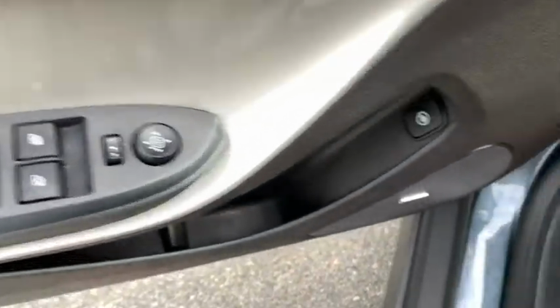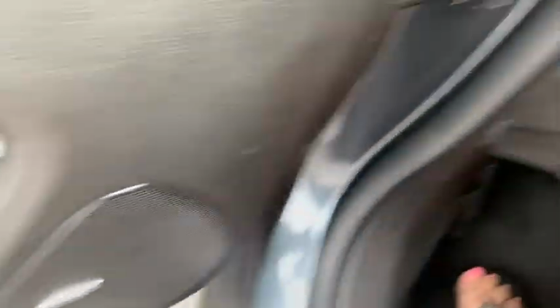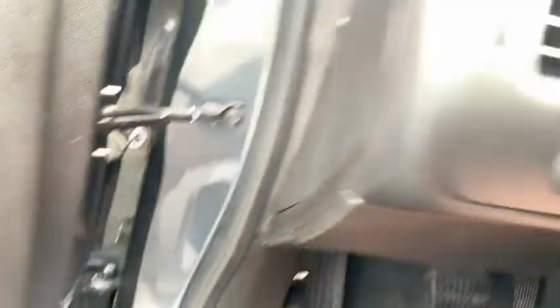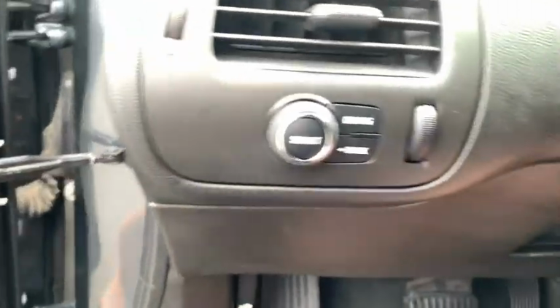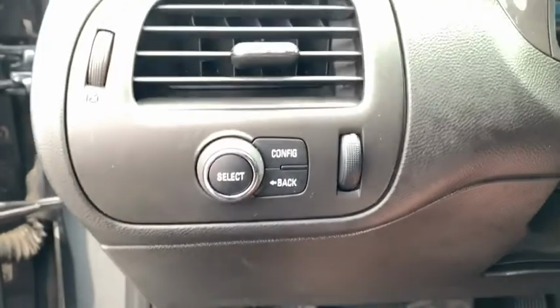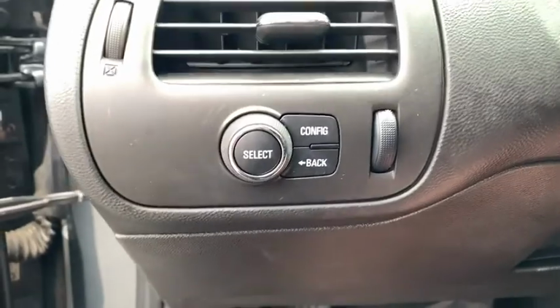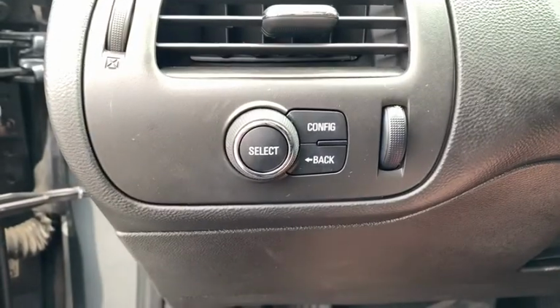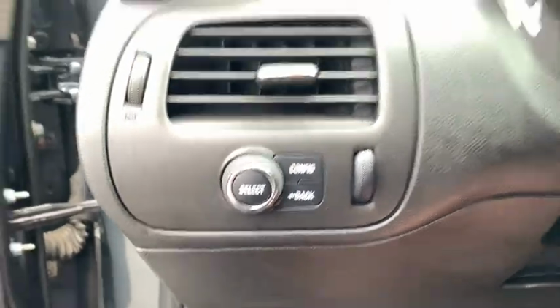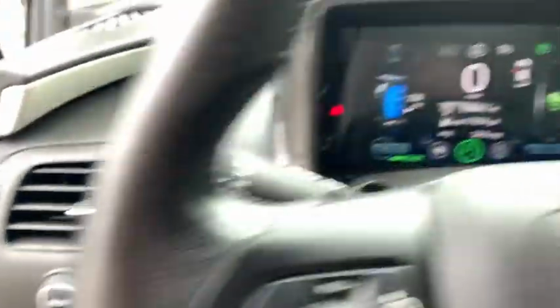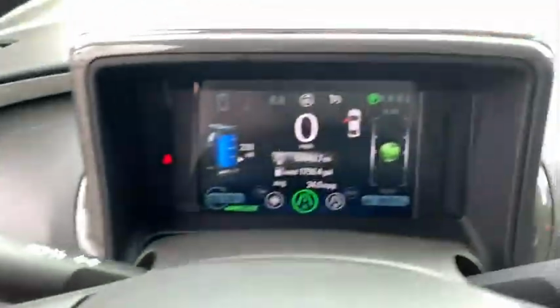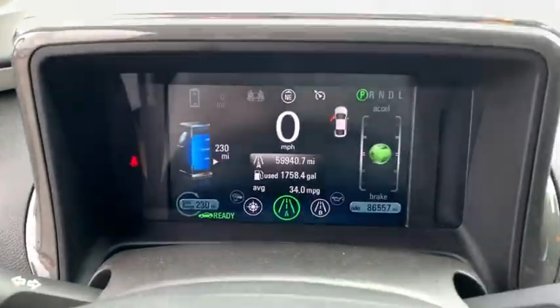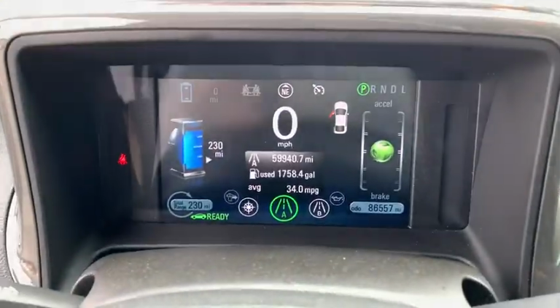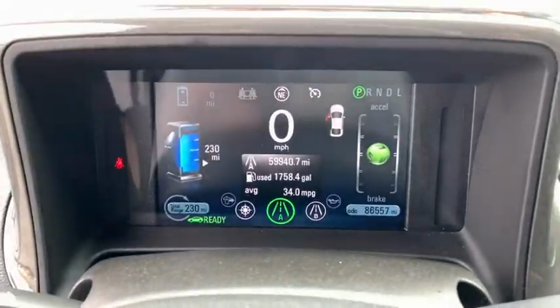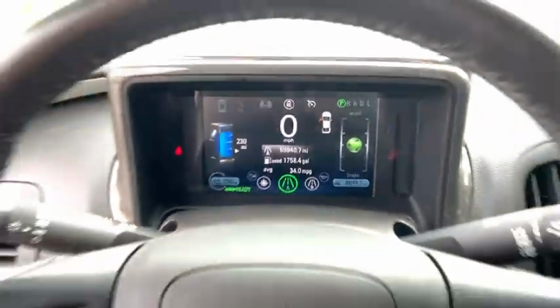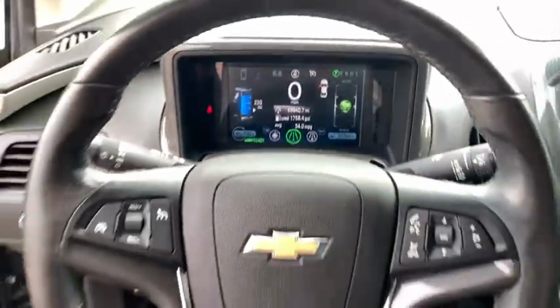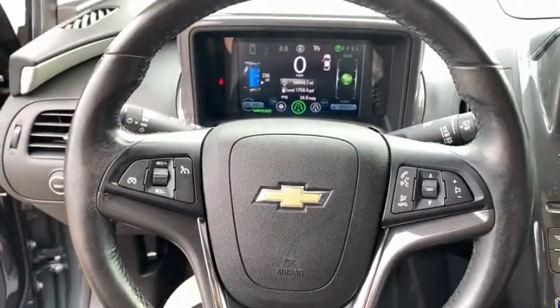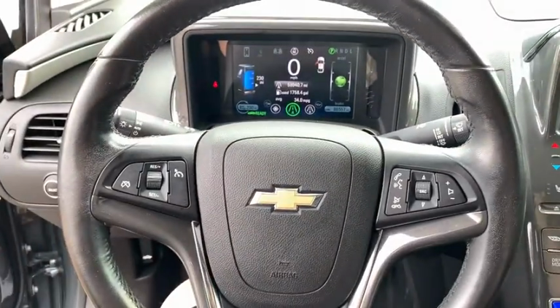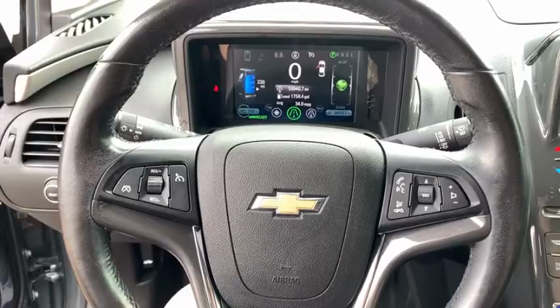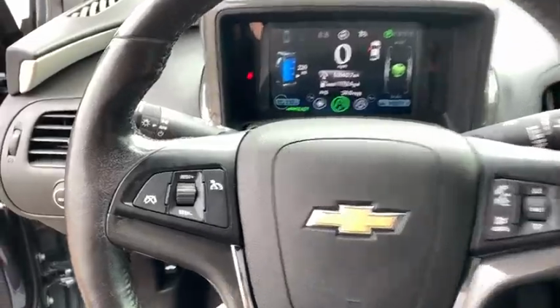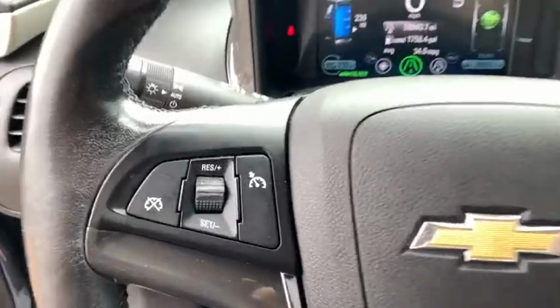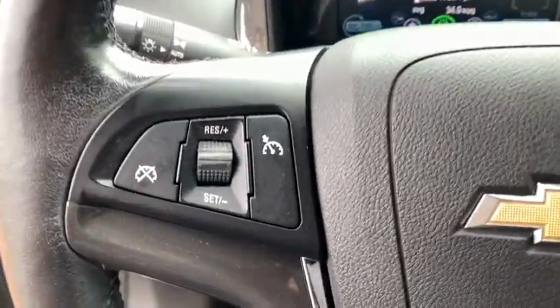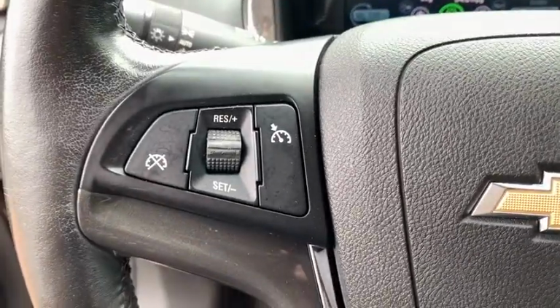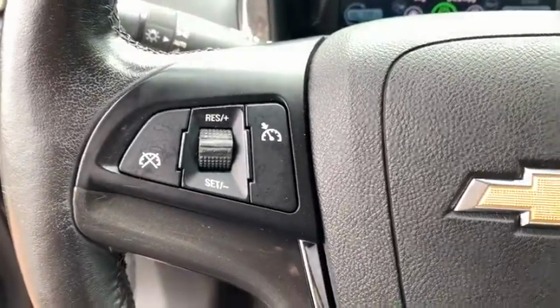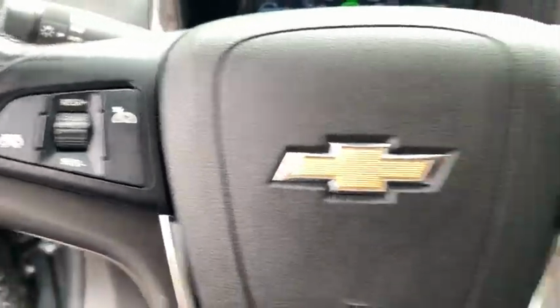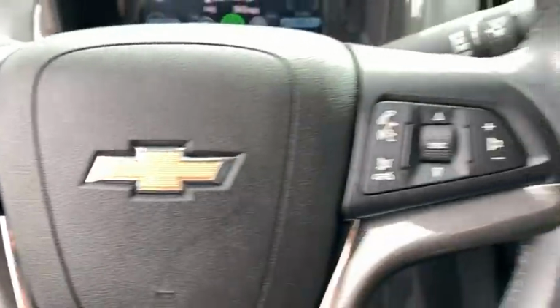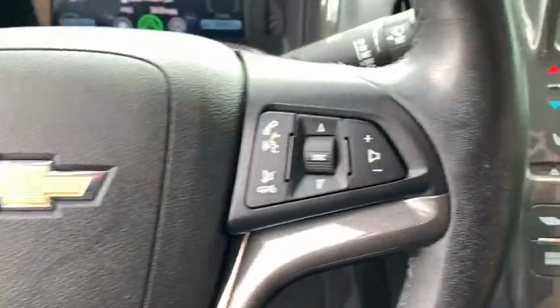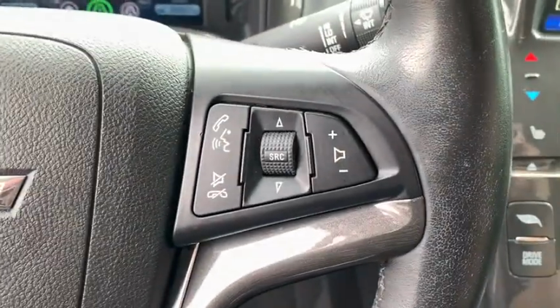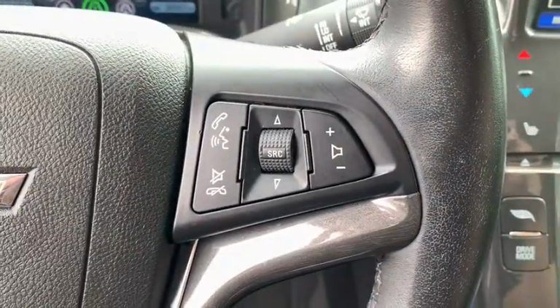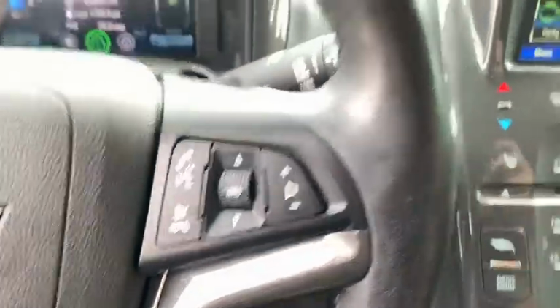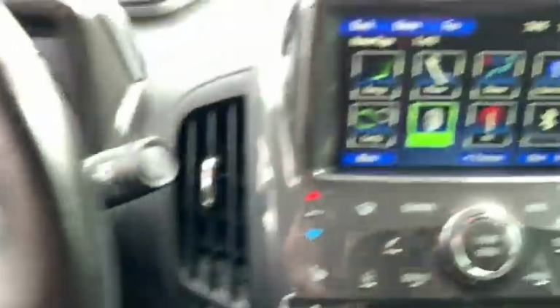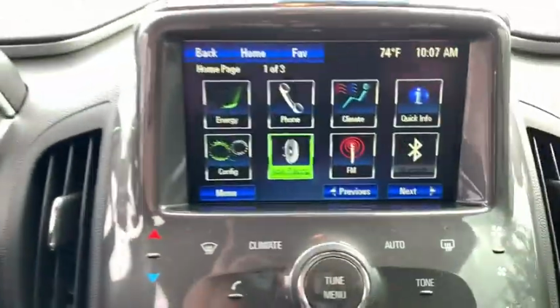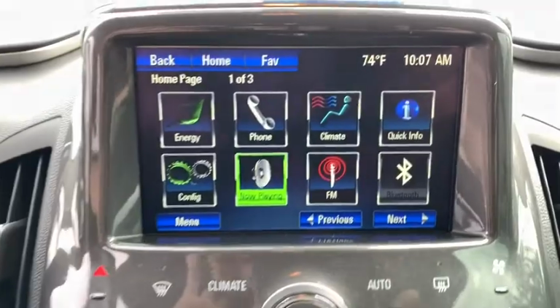Trip computer, security system, rear window defroster, power windows, panic alarm, overhead console, Sirius satellite radio, brake assist, remote keyless entry, driver vanity mirror.